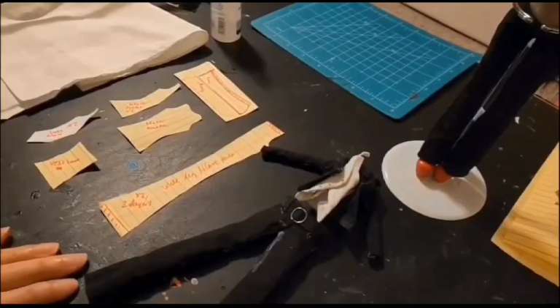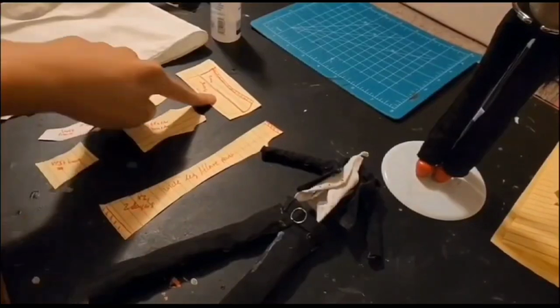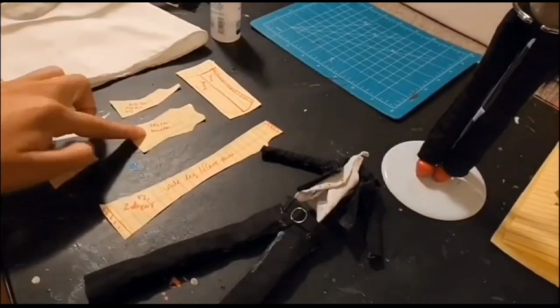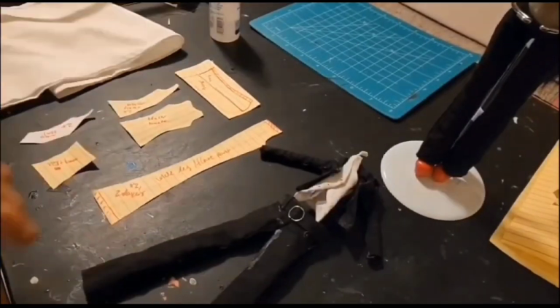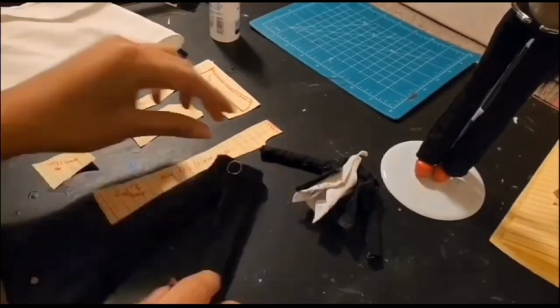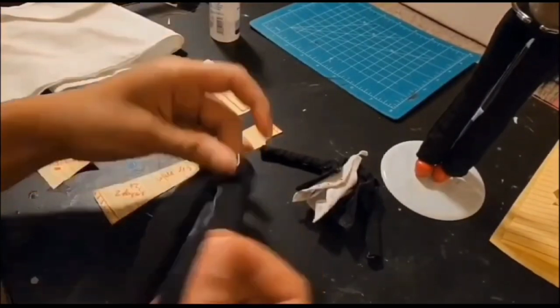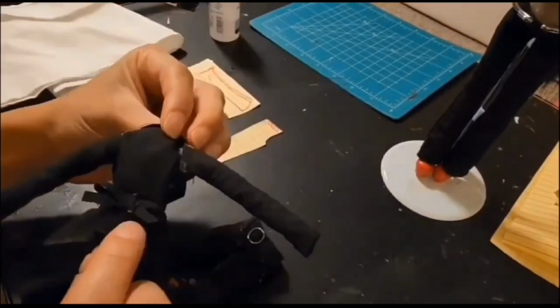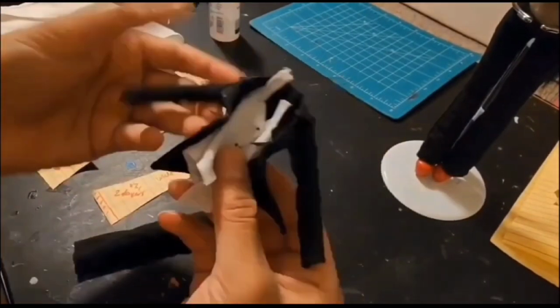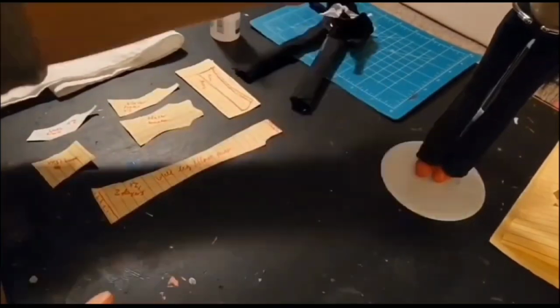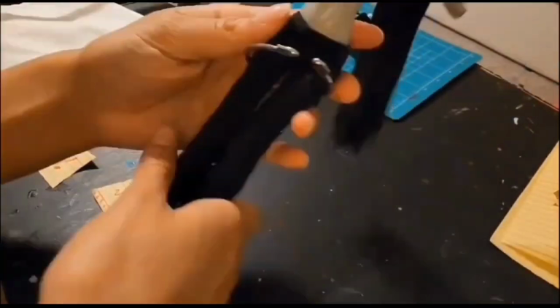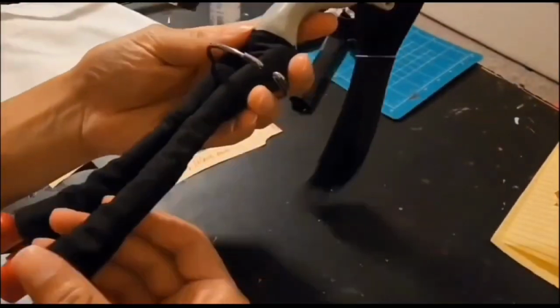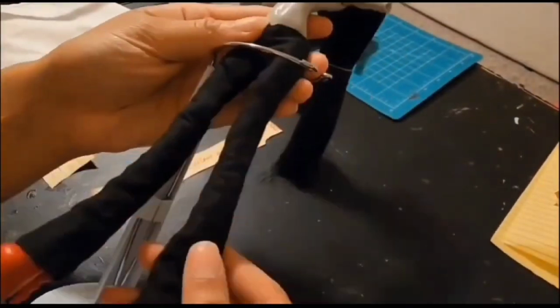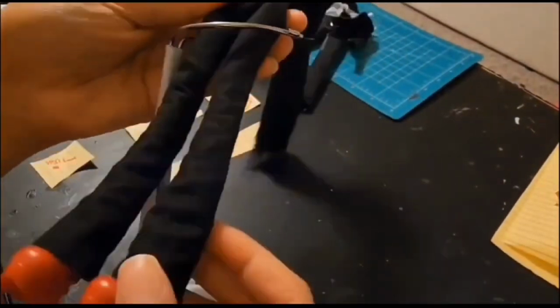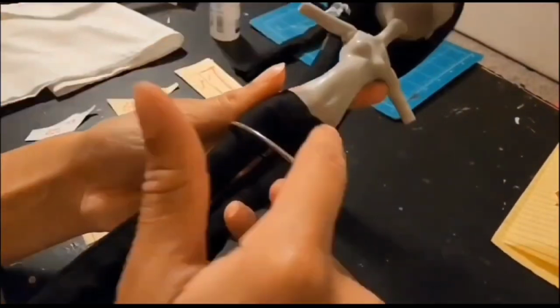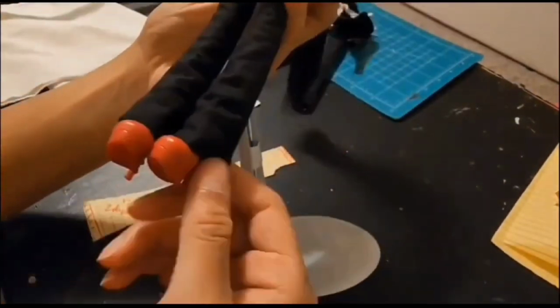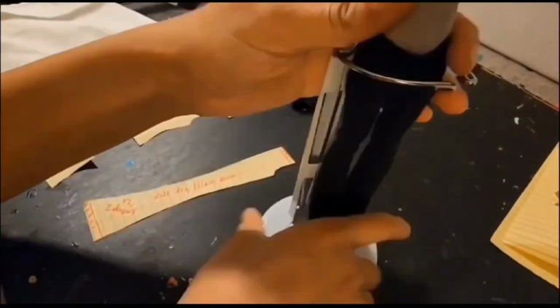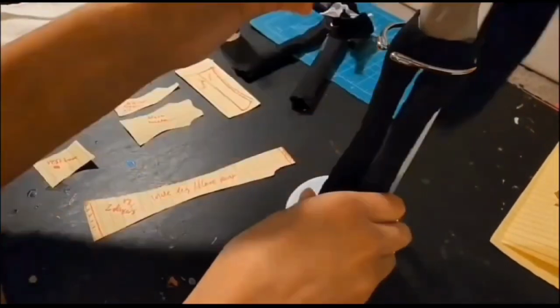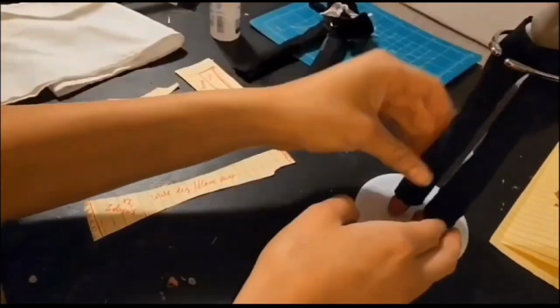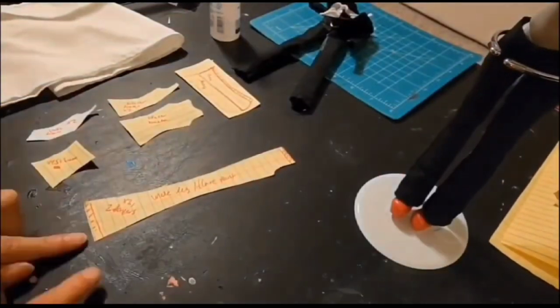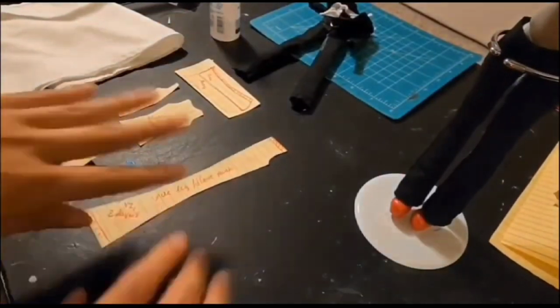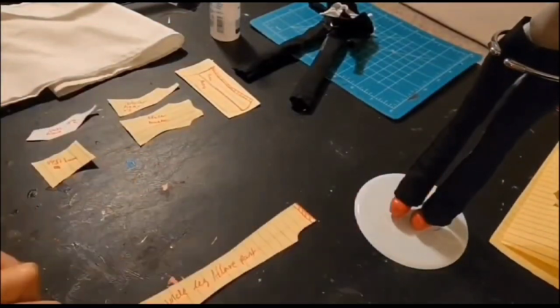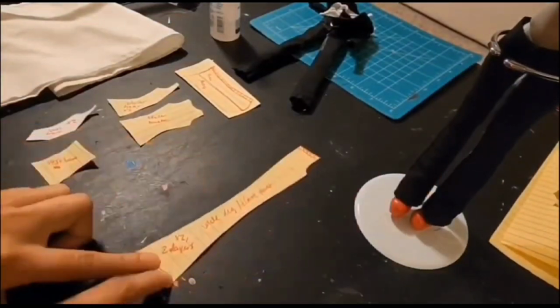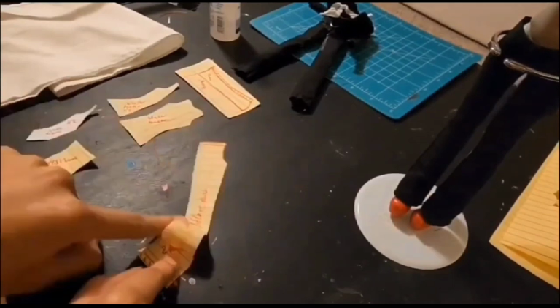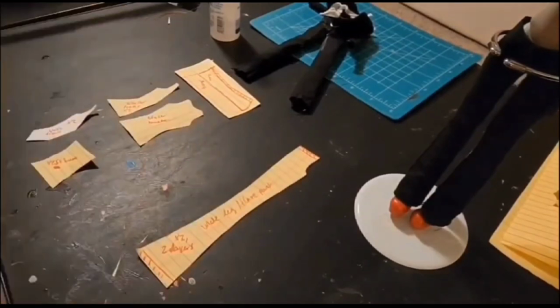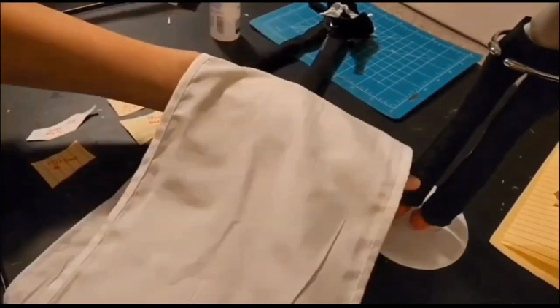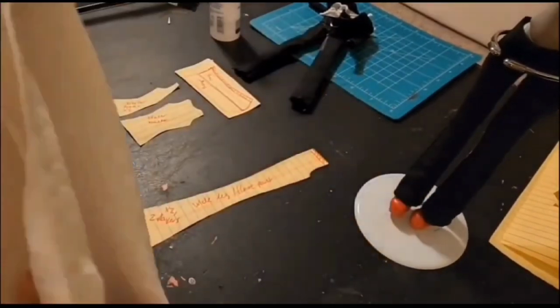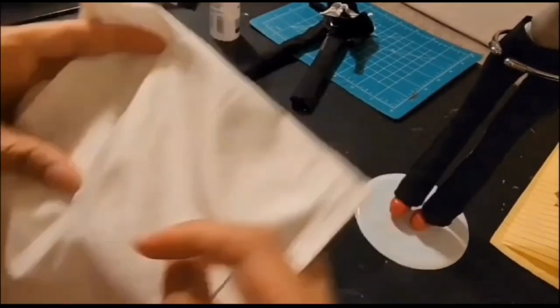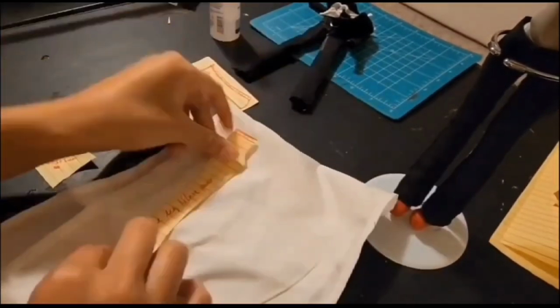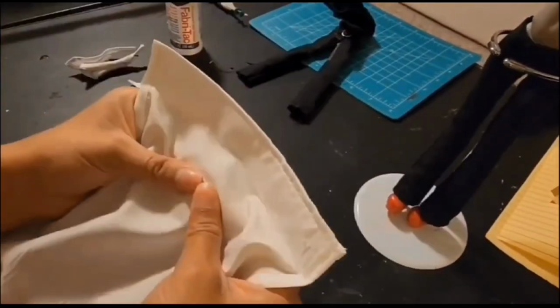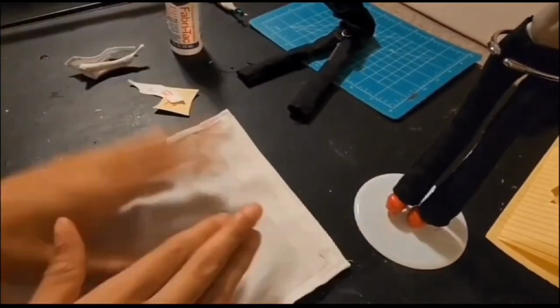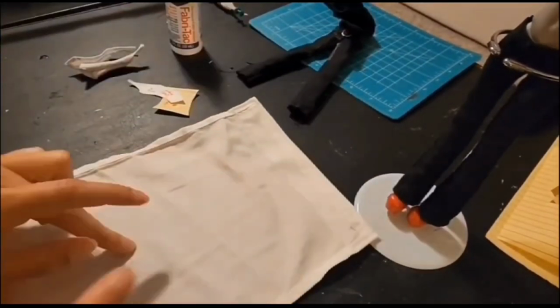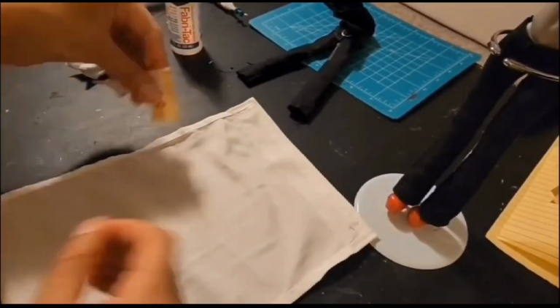Now I'm starting on the clothes. I have my patterns here, my prototype mockup outfit, and I already started her pants, but I didn't get that on camera. I also added a belt, which you'll see later on.